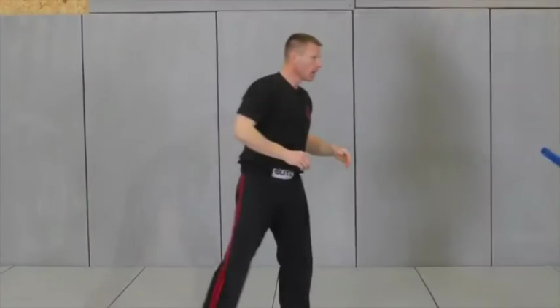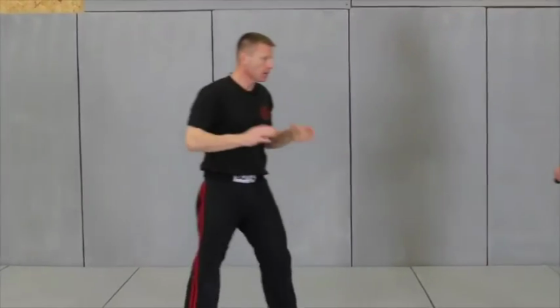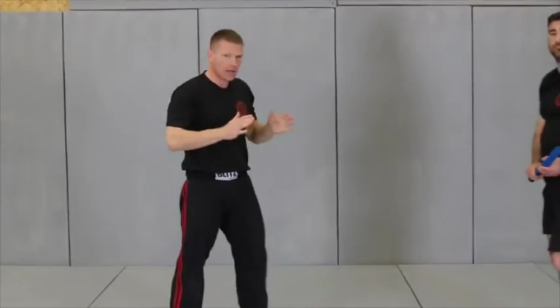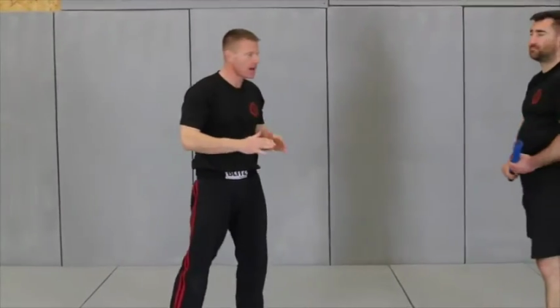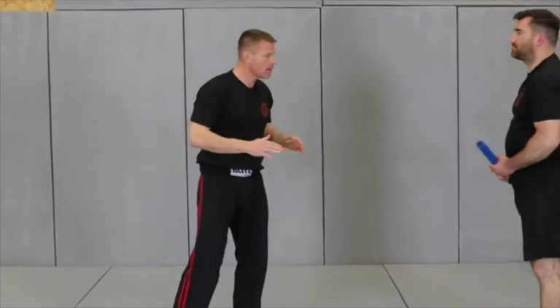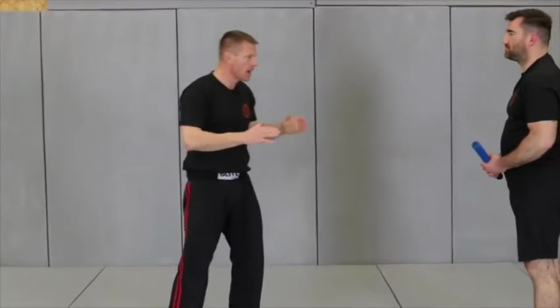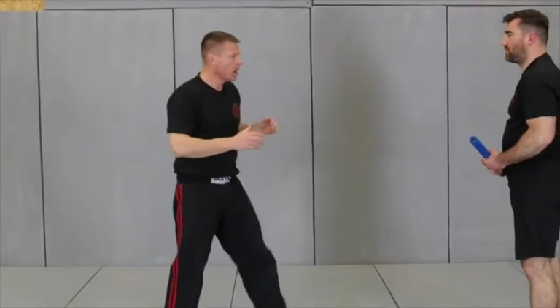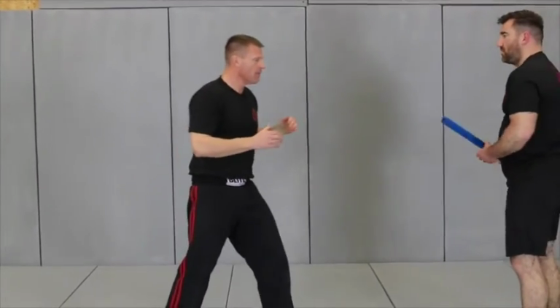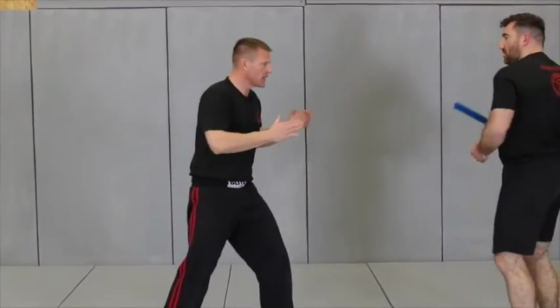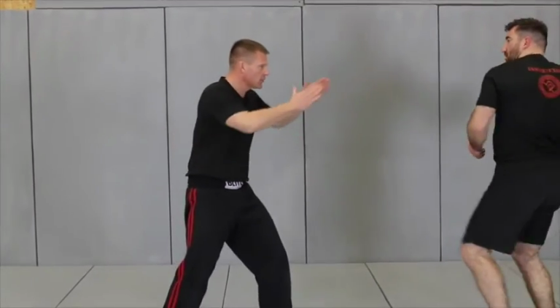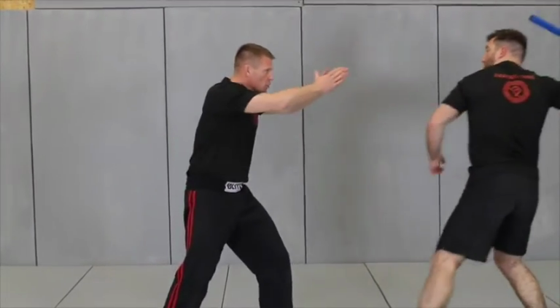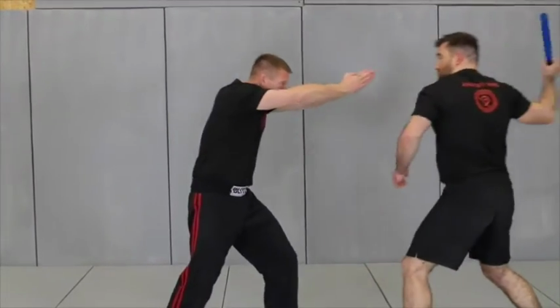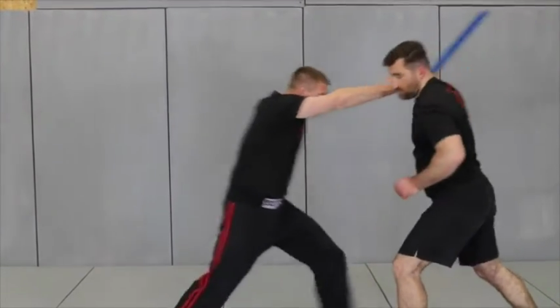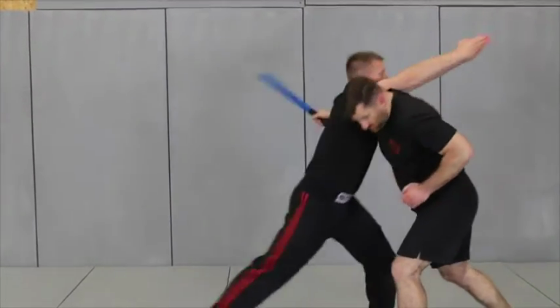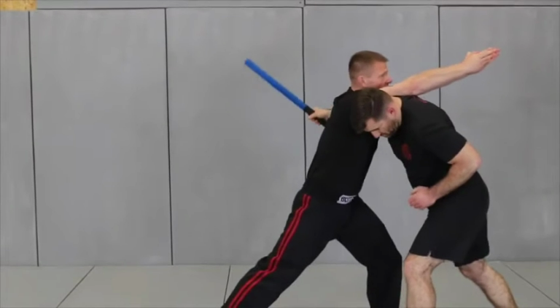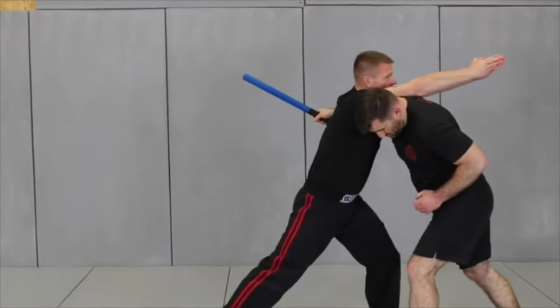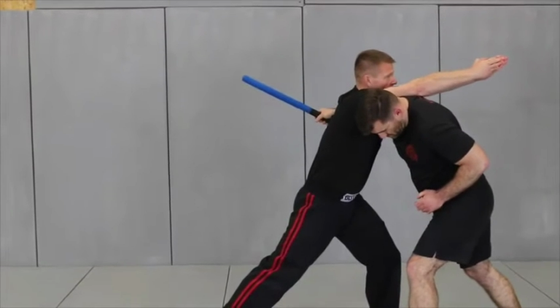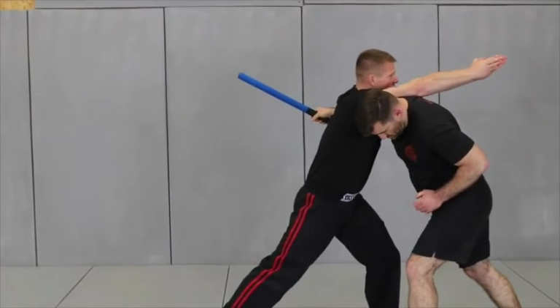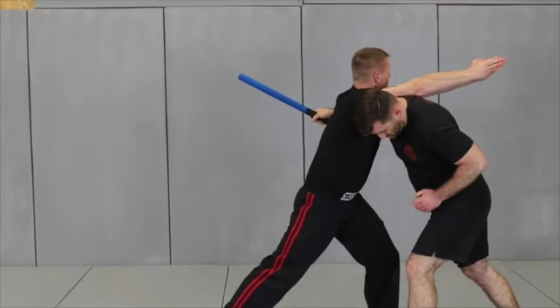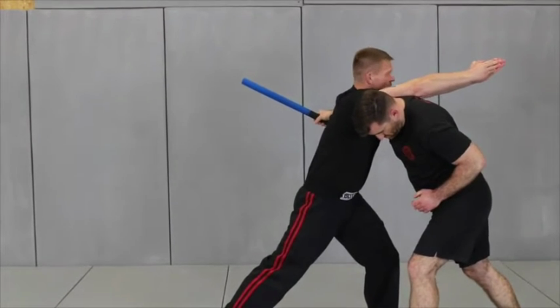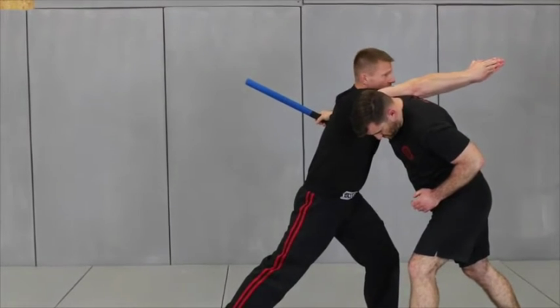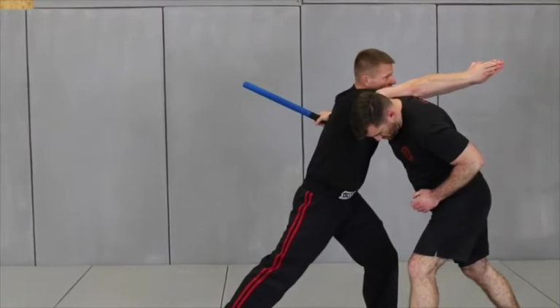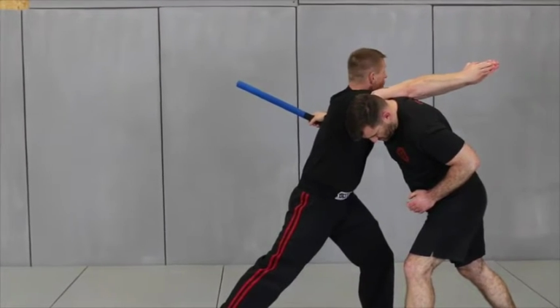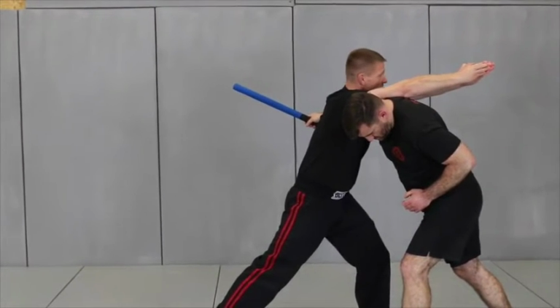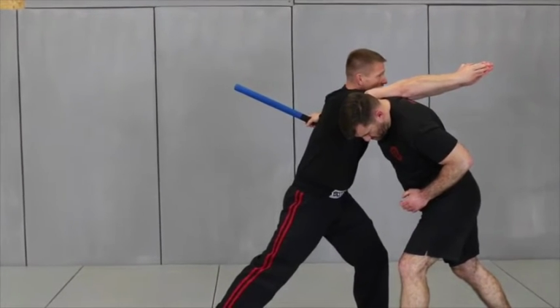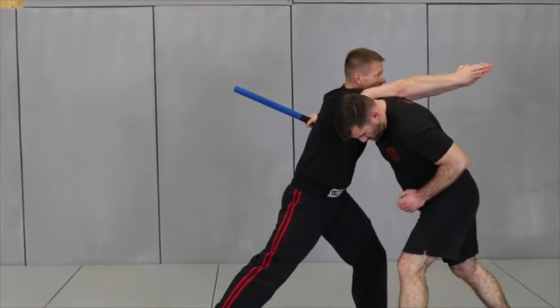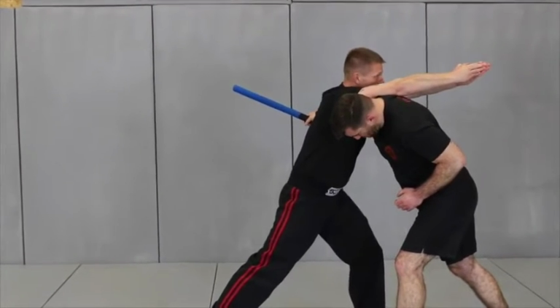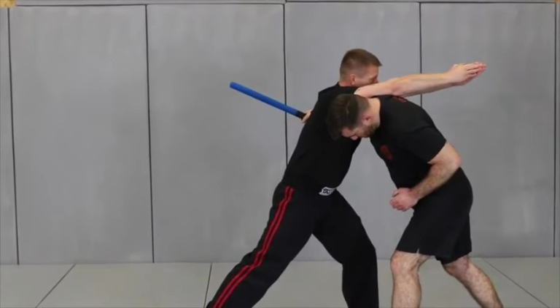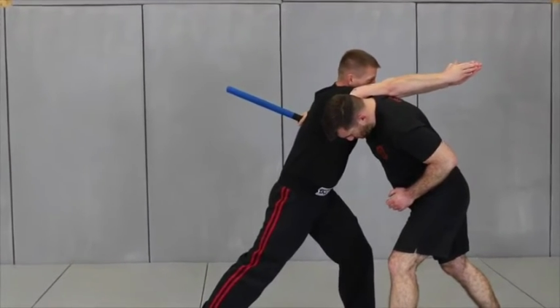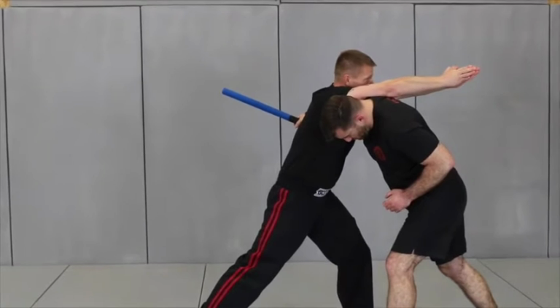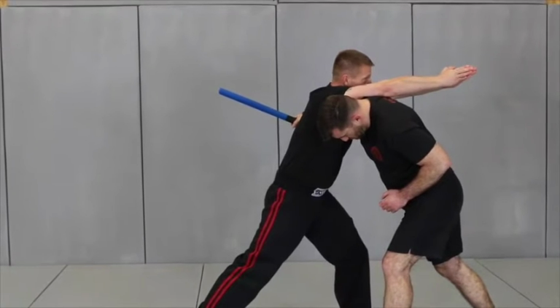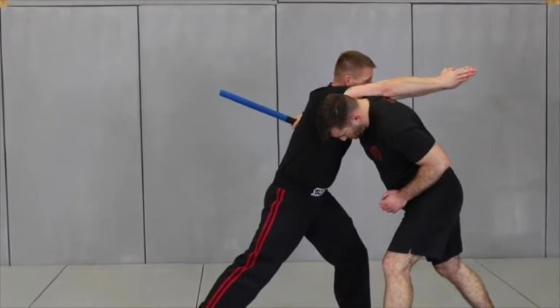We're going to break that down a little bit now. The first technique is known as a superman. I'm going to drive in as far as I can within the arc of the baseball bat, just in case I am late.